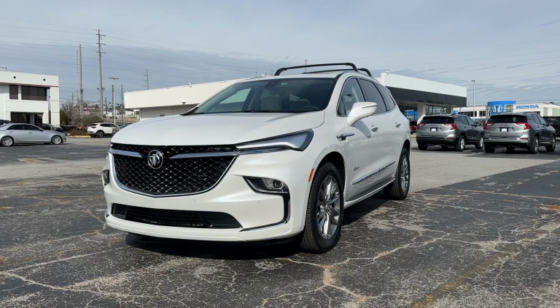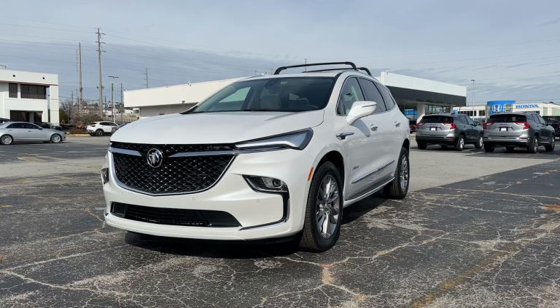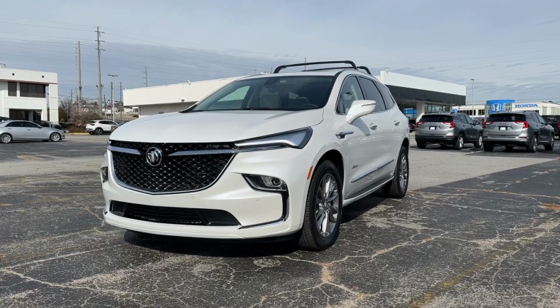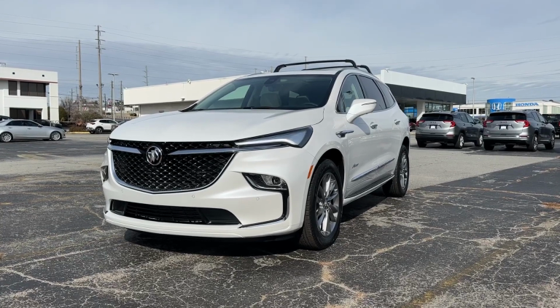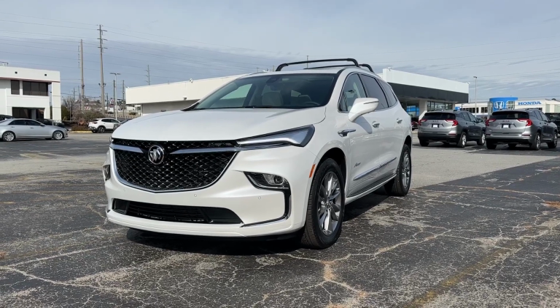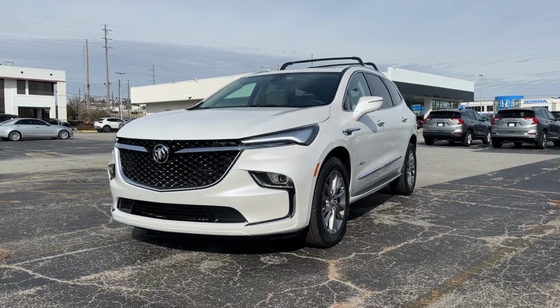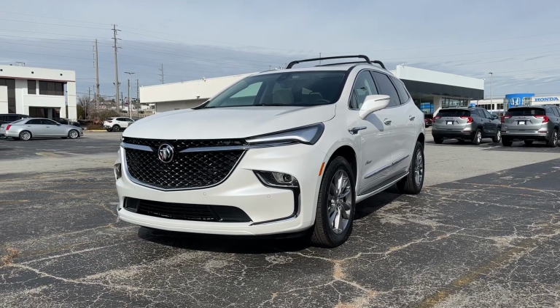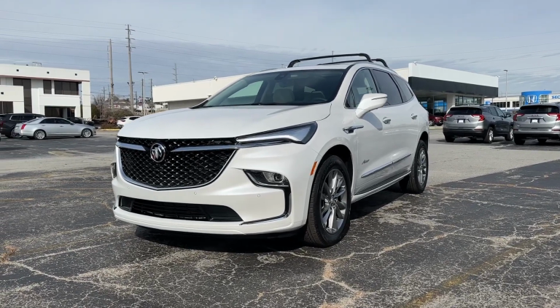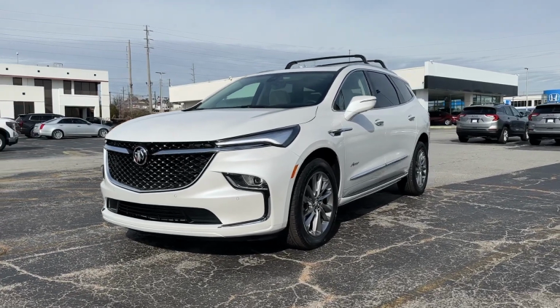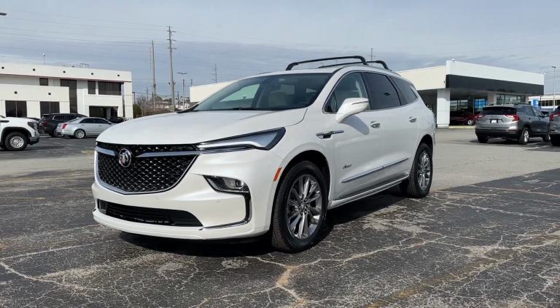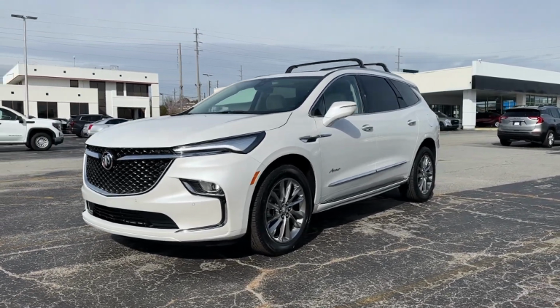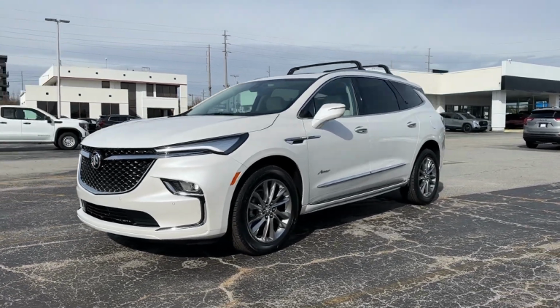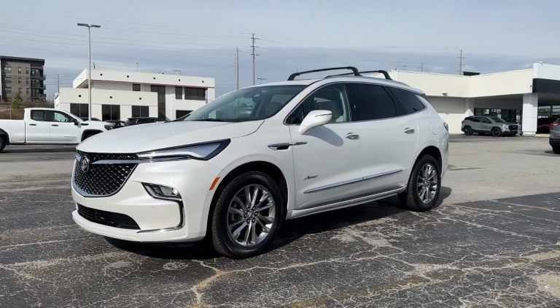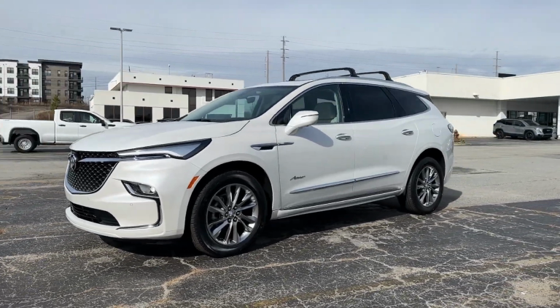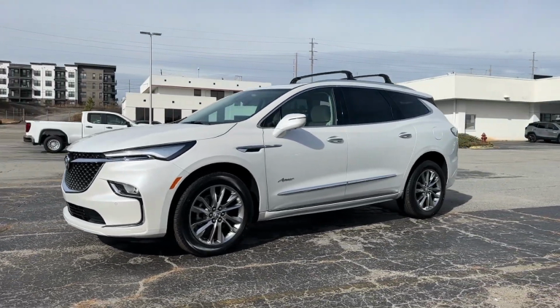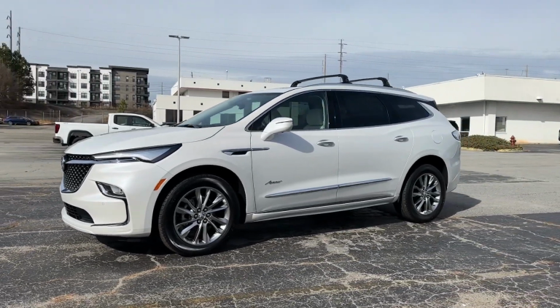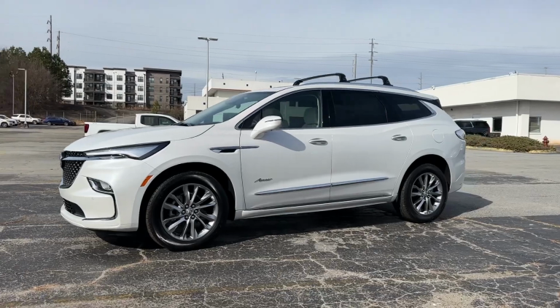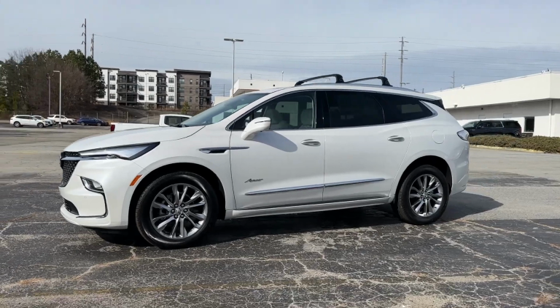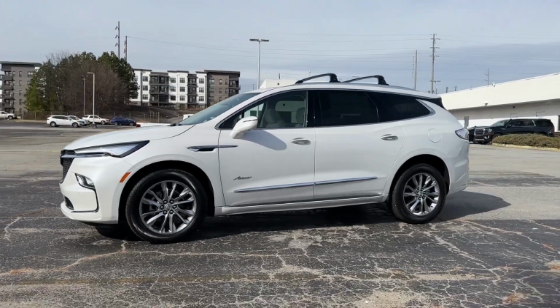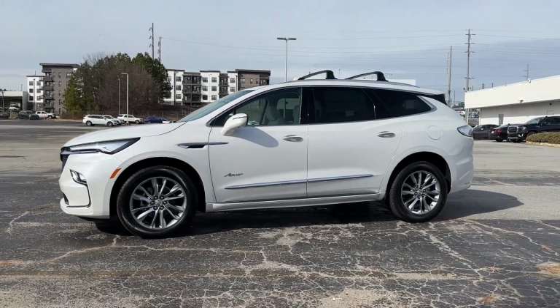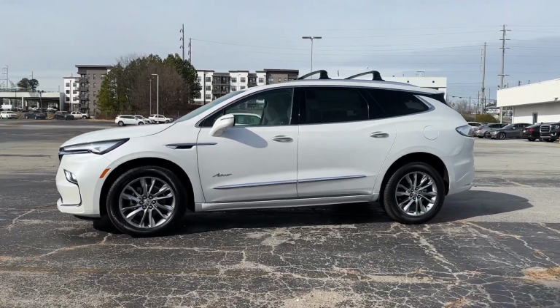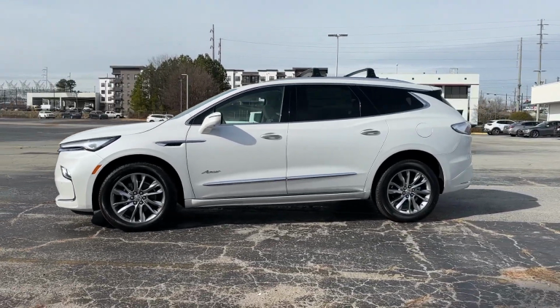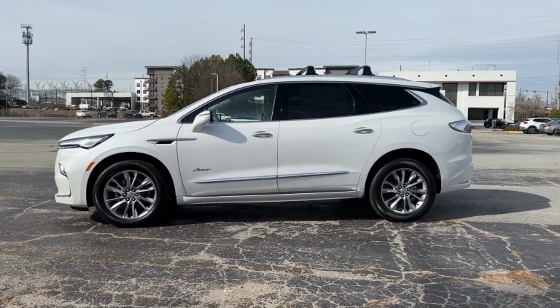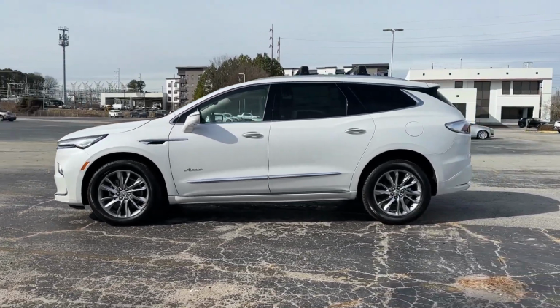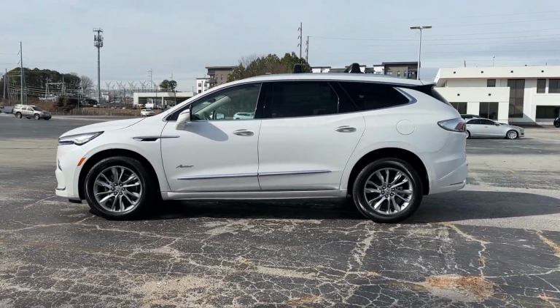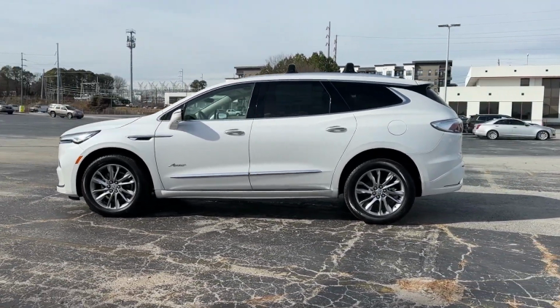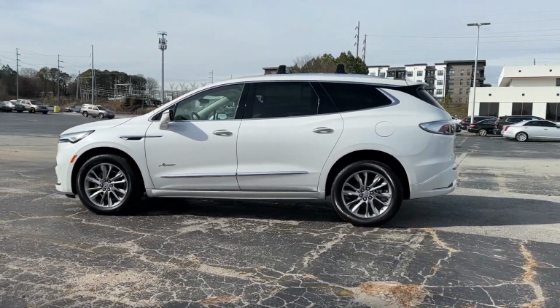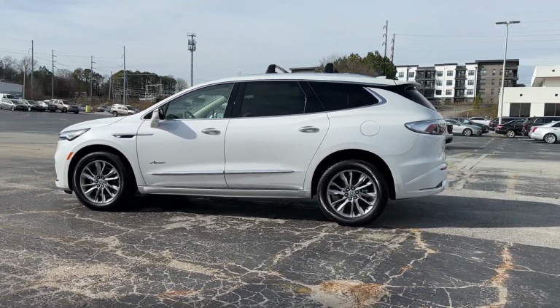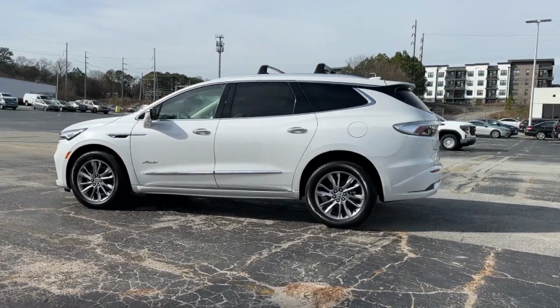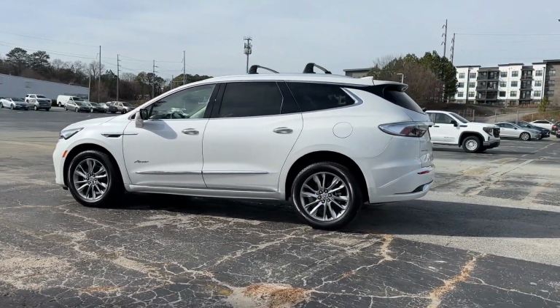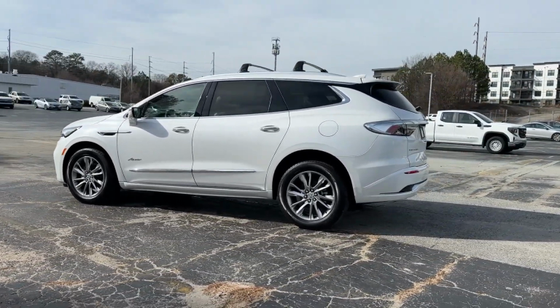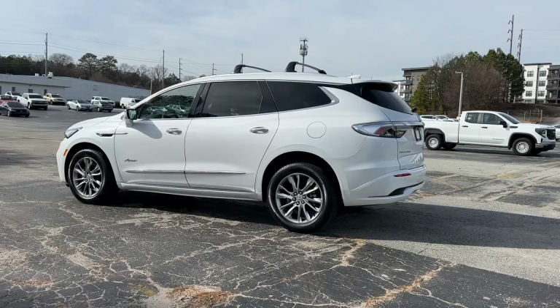Can you see yourself in the 2024 Buick Enclave? Escape to the refined security of the Enclave, your spacious, comfortable oasis in a busy world.